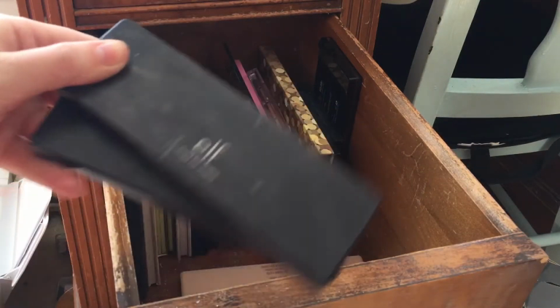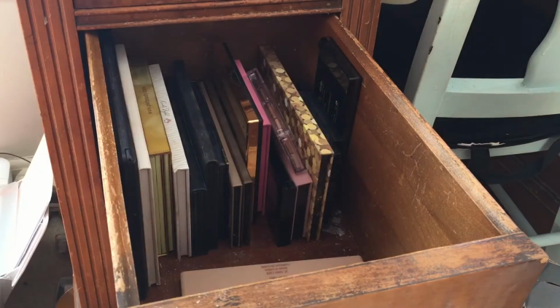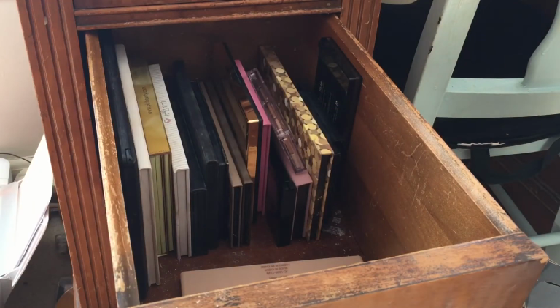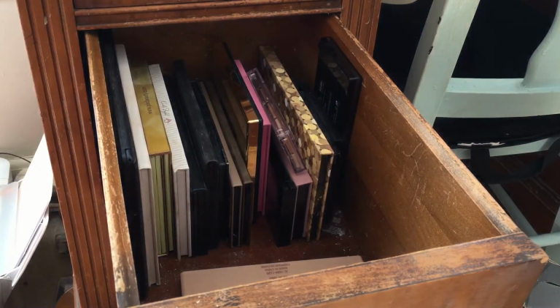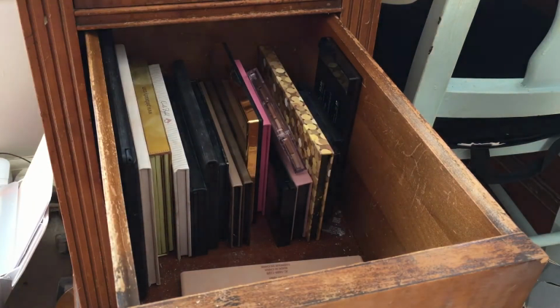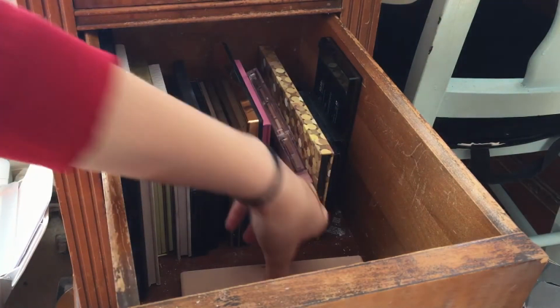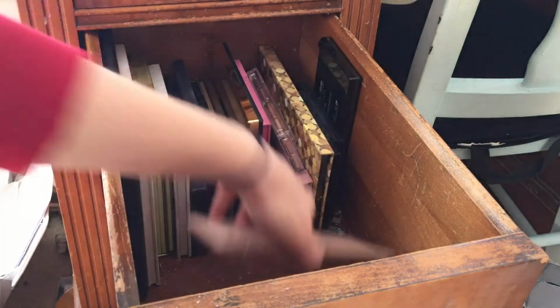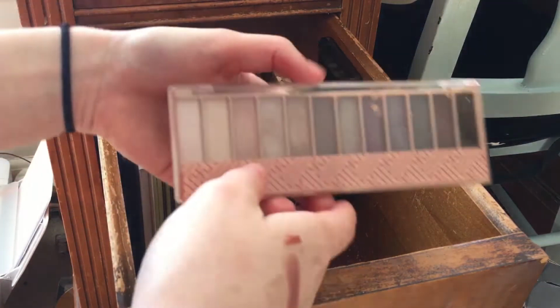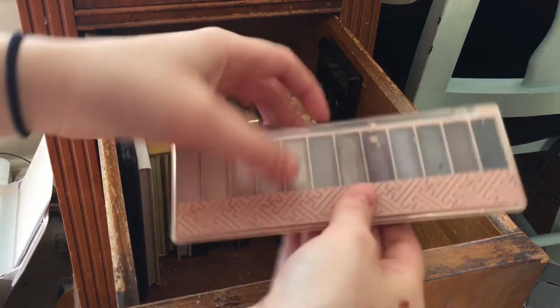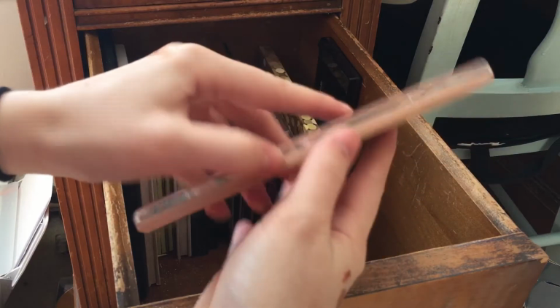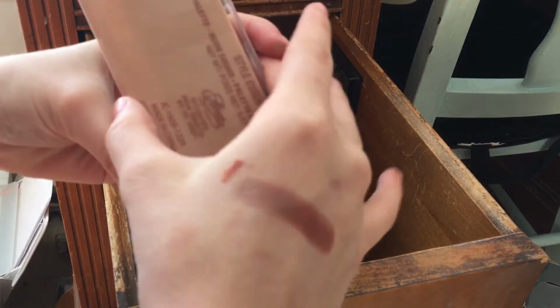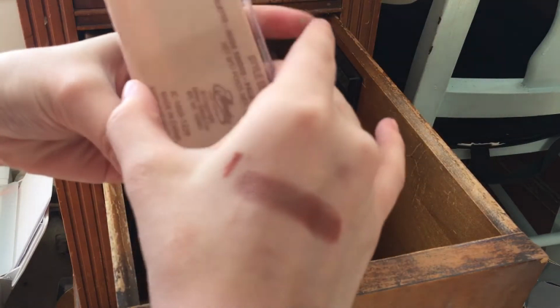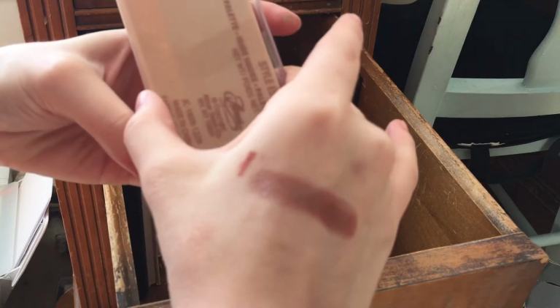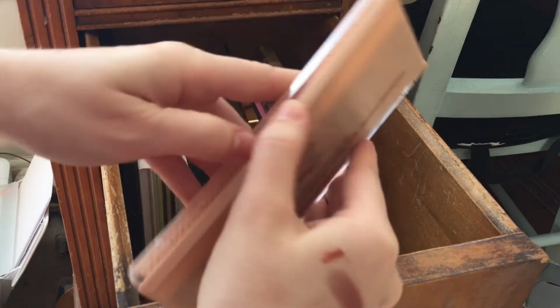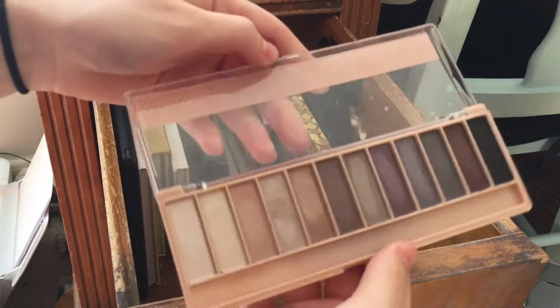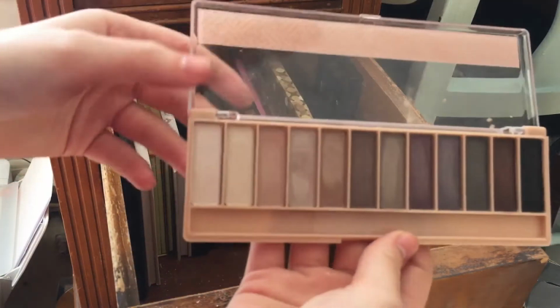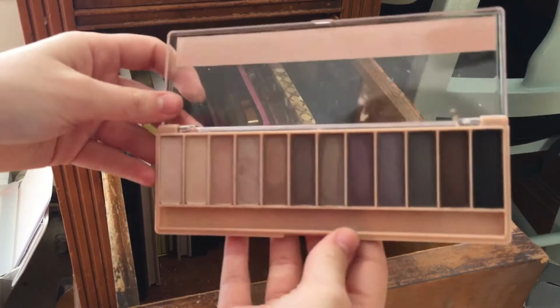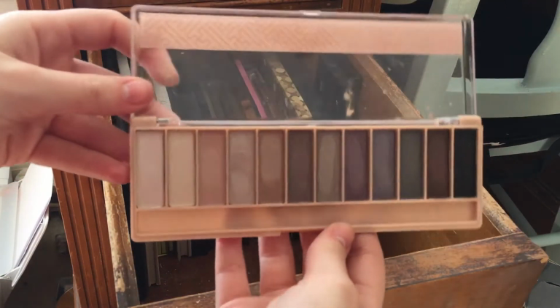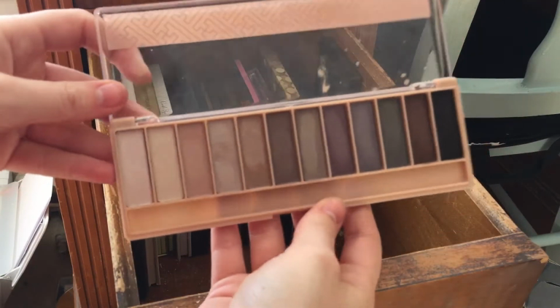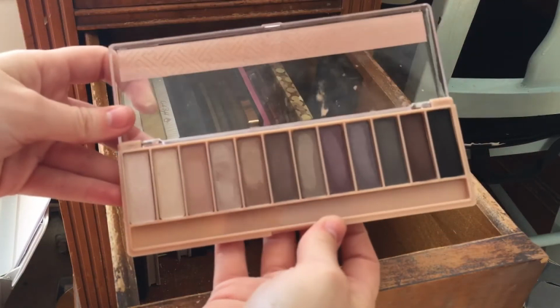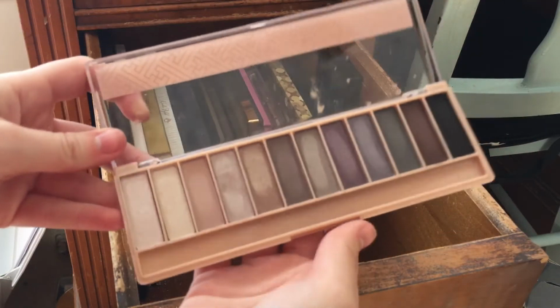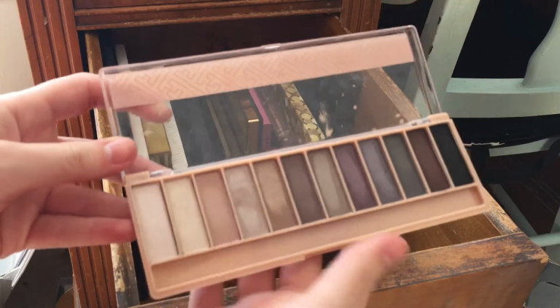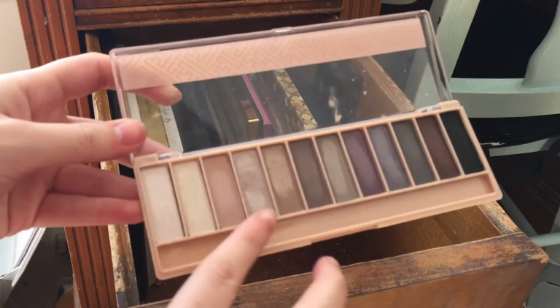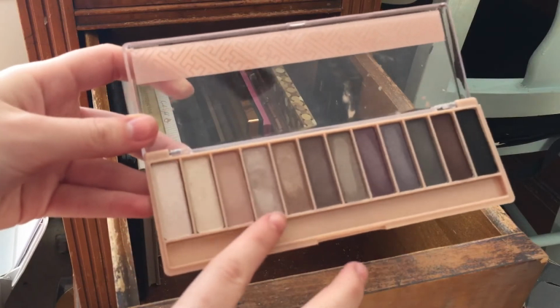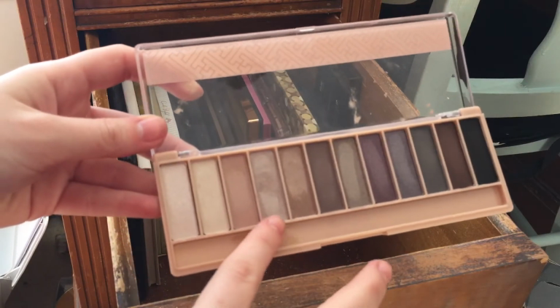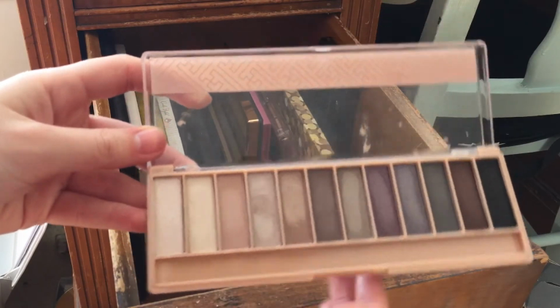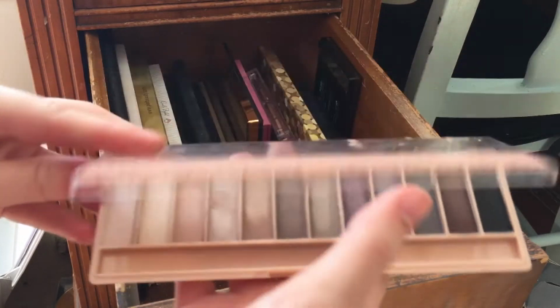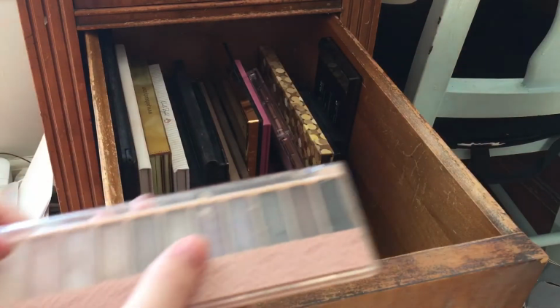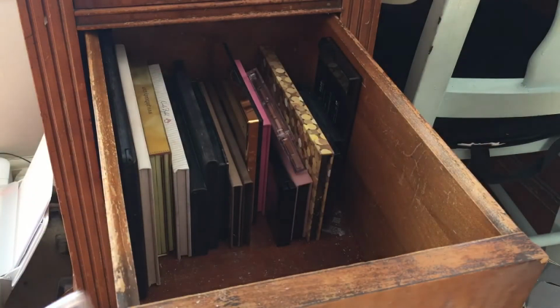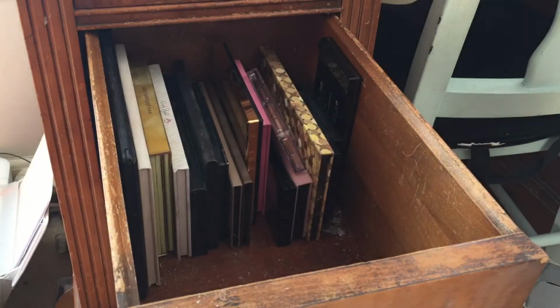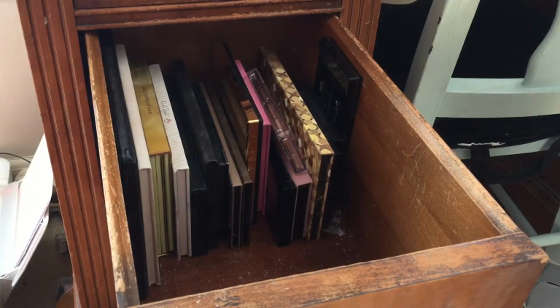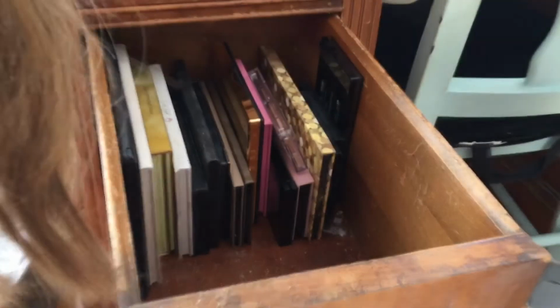Seriously, if you find these and you want good matte shadows — they're only ten dollars and they're amazing. I also have this Style Essentials eyeshadow palette my little sister got, so I'm going to keep it. The shimmer shades in here are actually really really nice — I think that's from TJ Maxx.